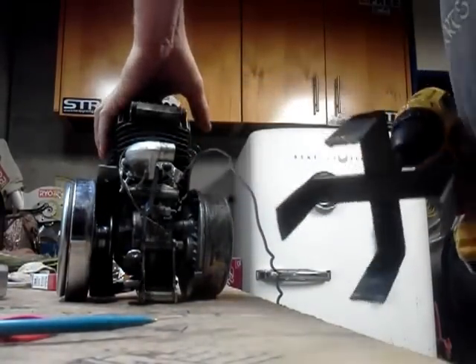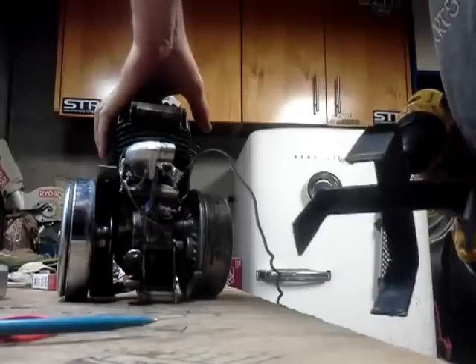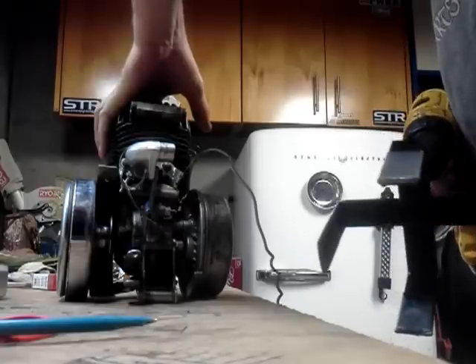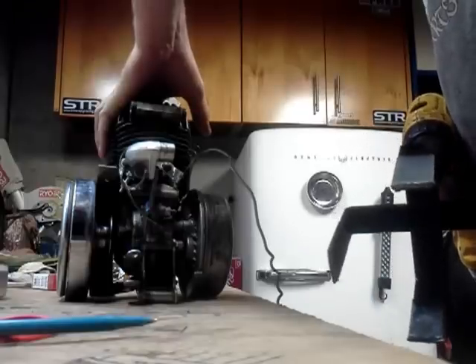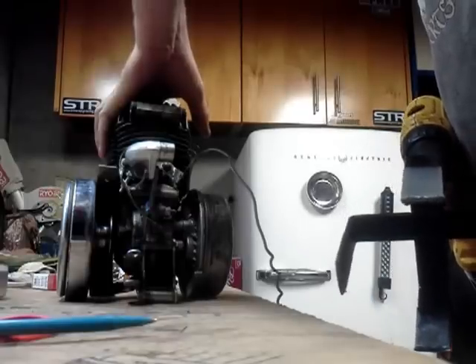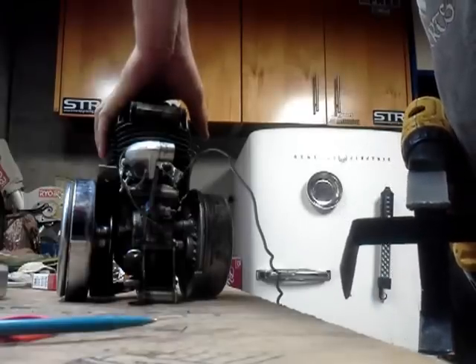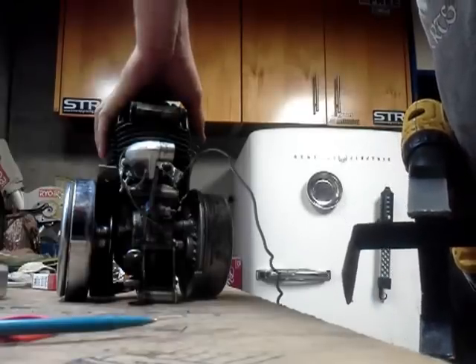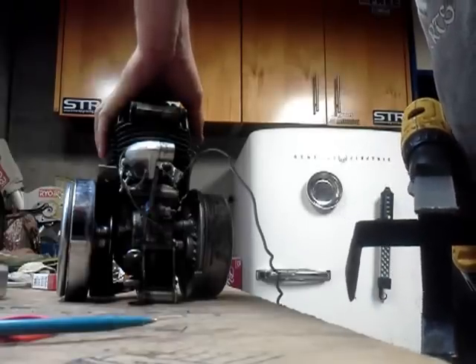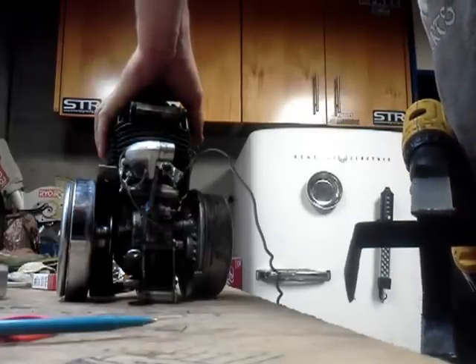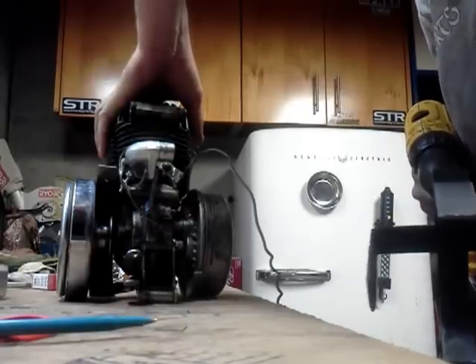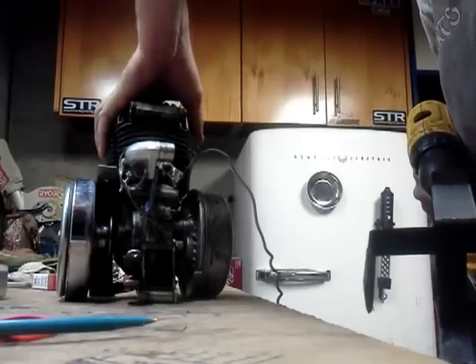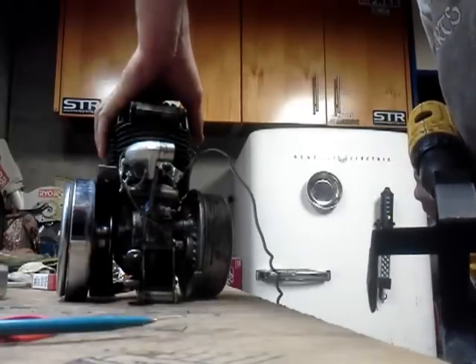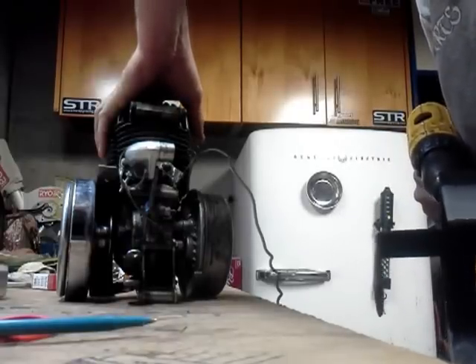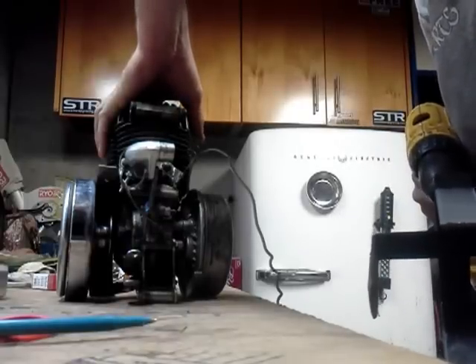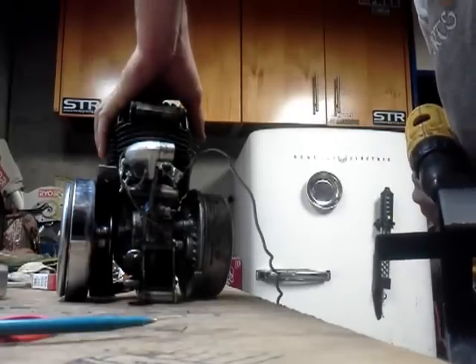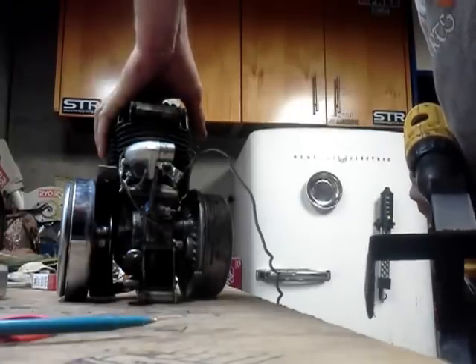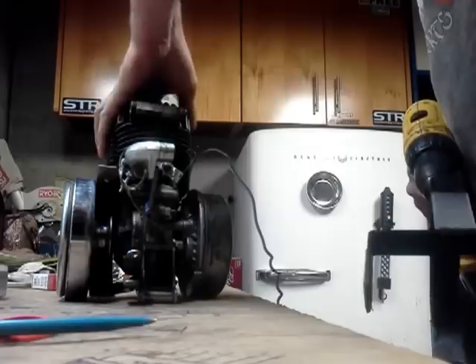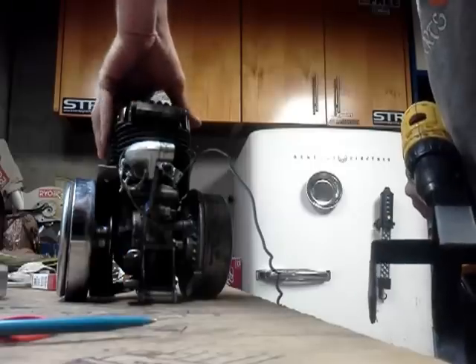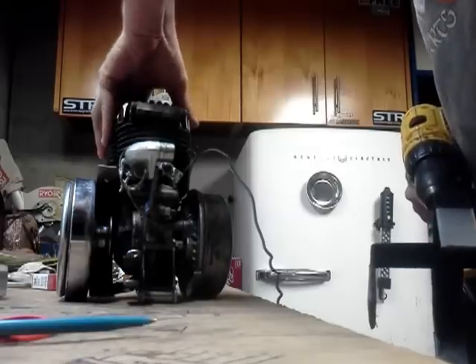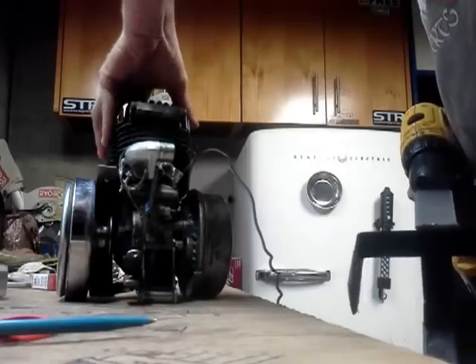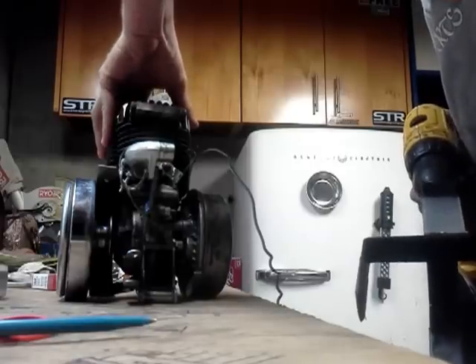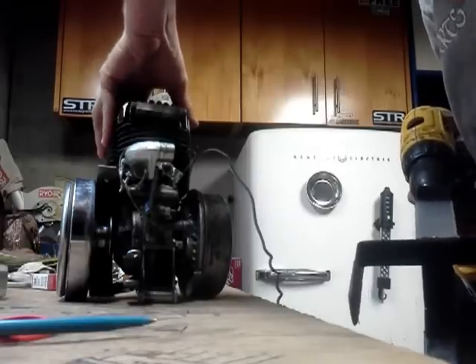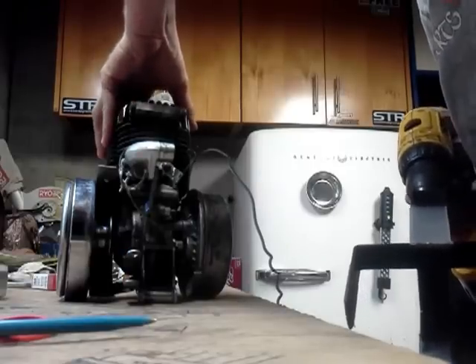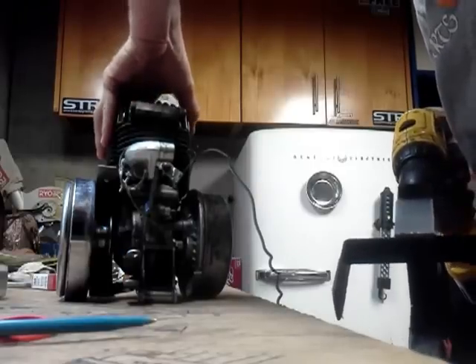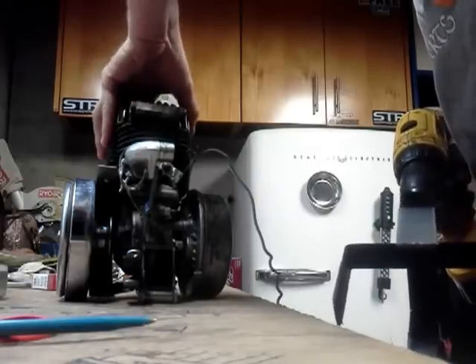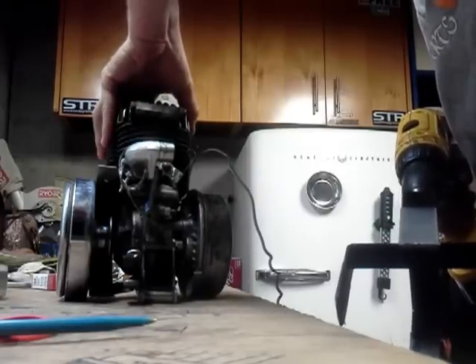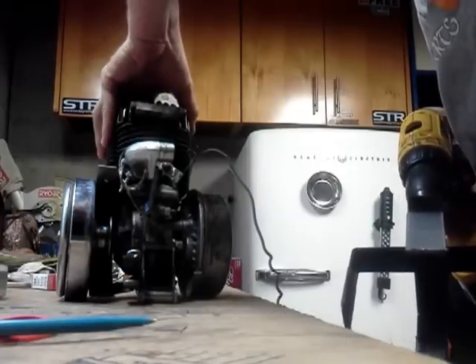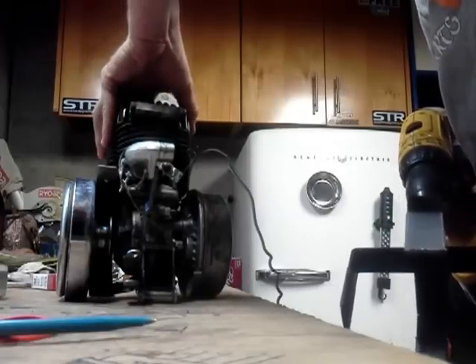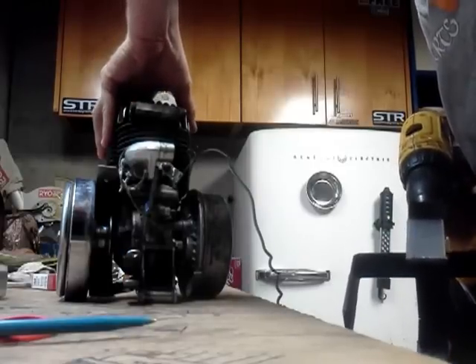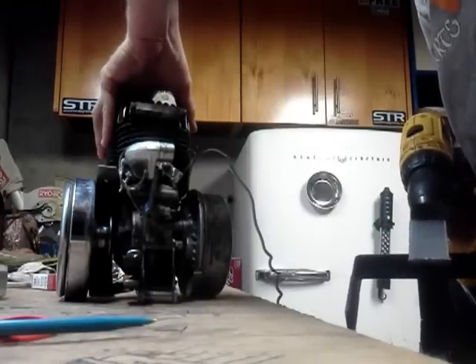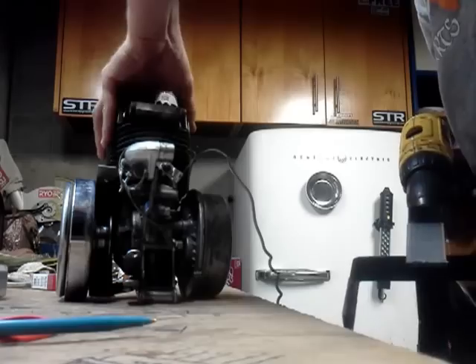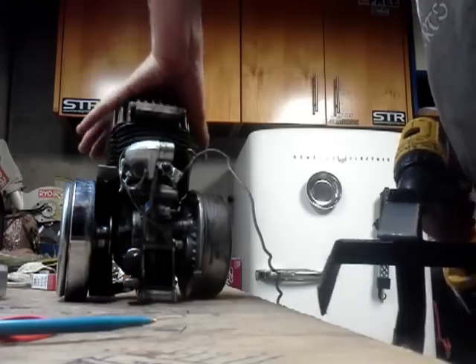A guy like me just got this motor, want to check it for spark, want to check it for compression, haven't got it on the bike yet — just want to check it out and don't want to sit here and try to figure out how to get this thing turned.